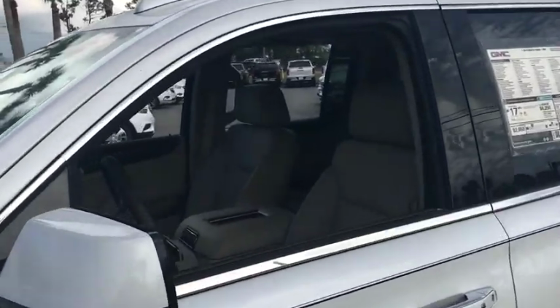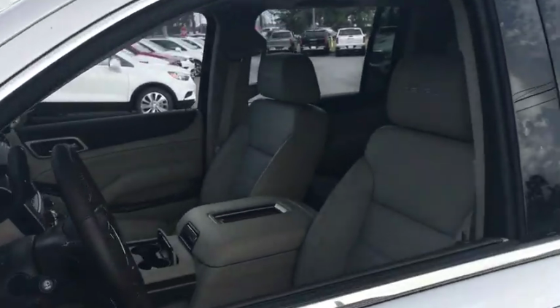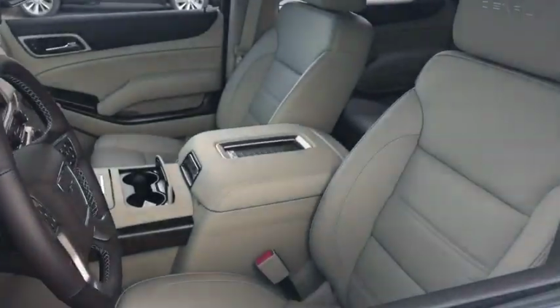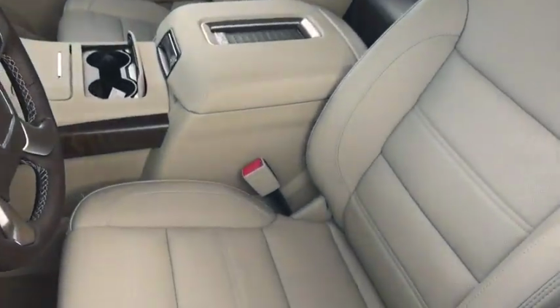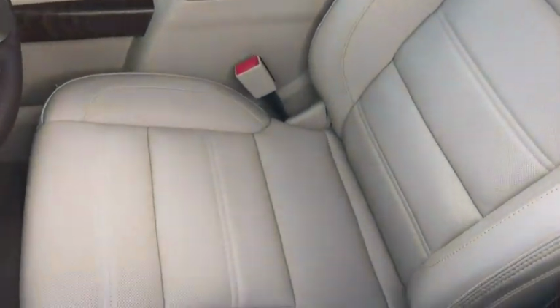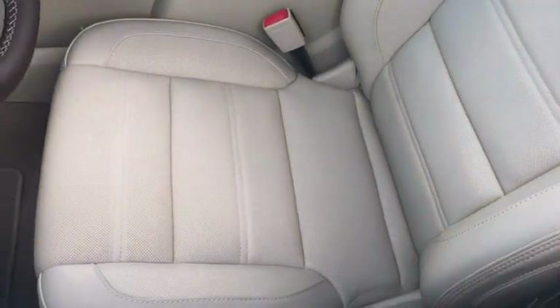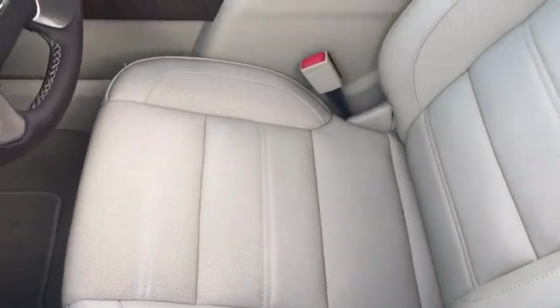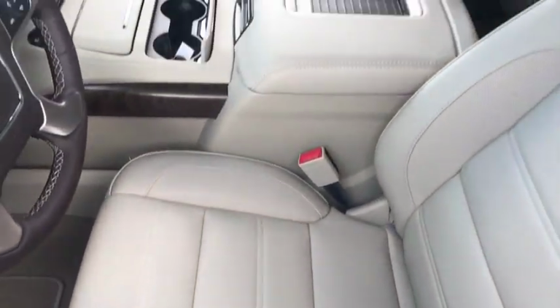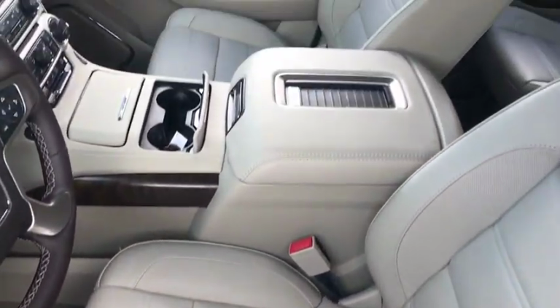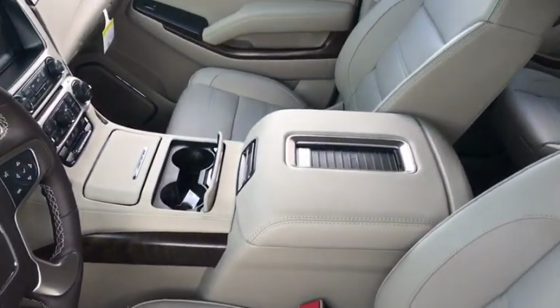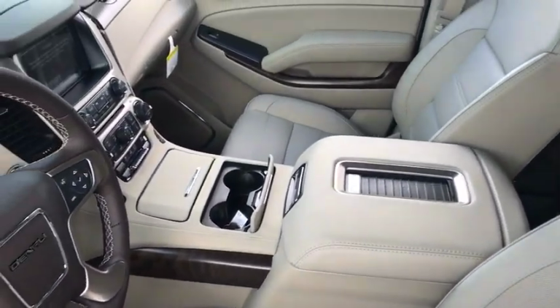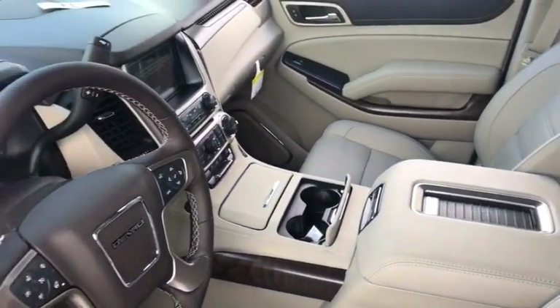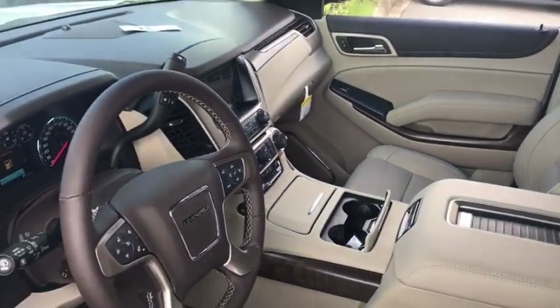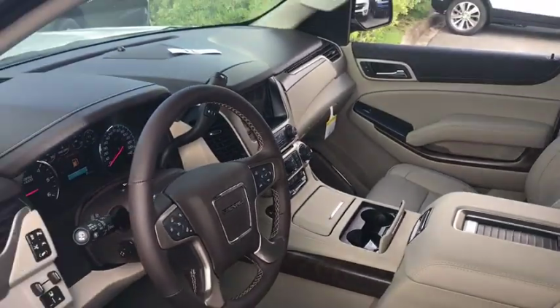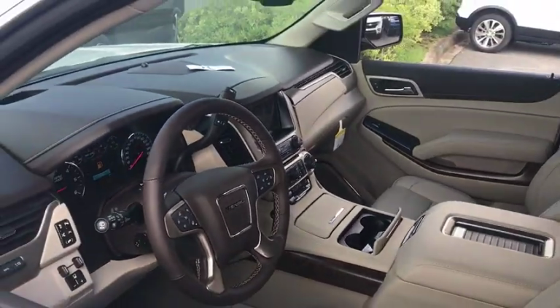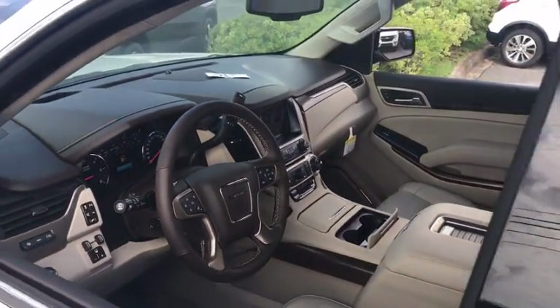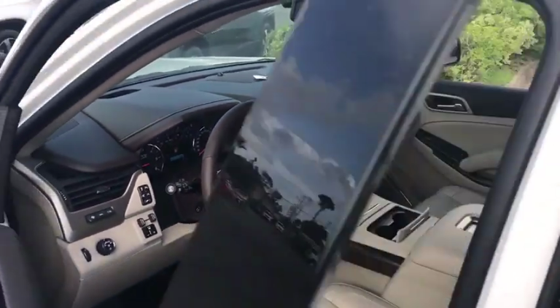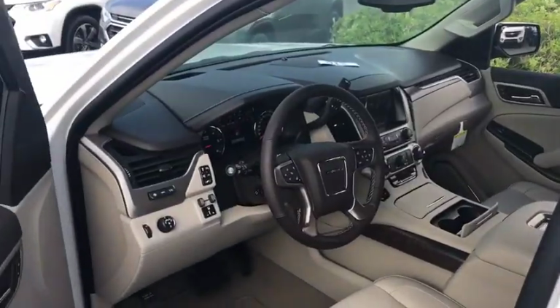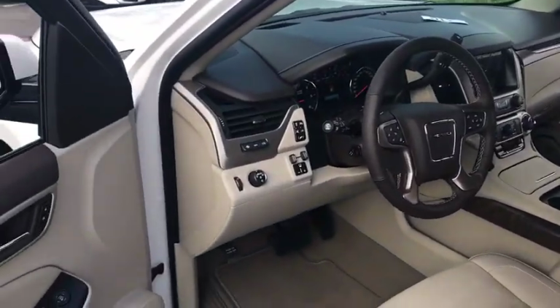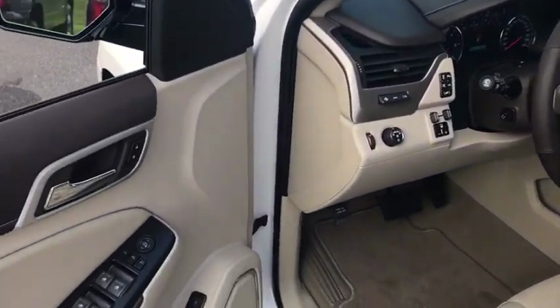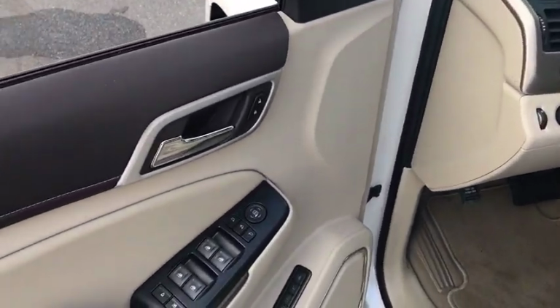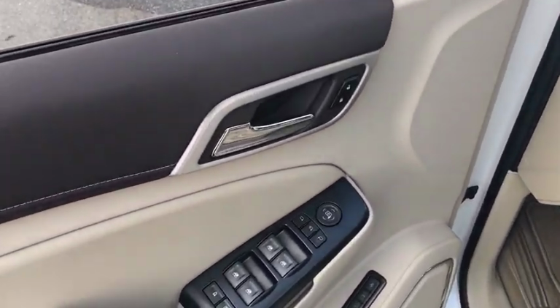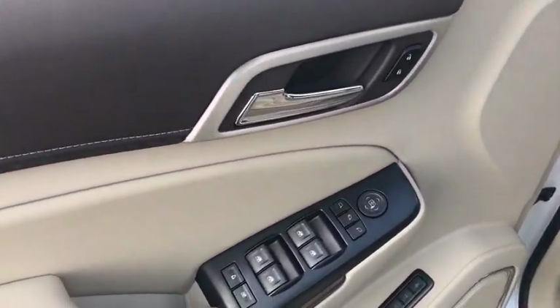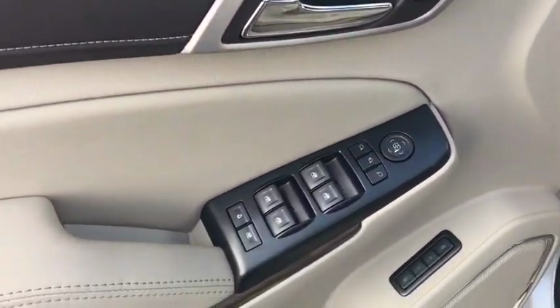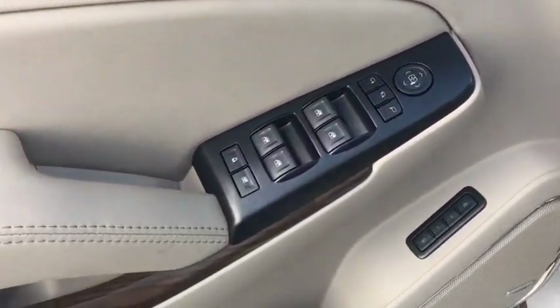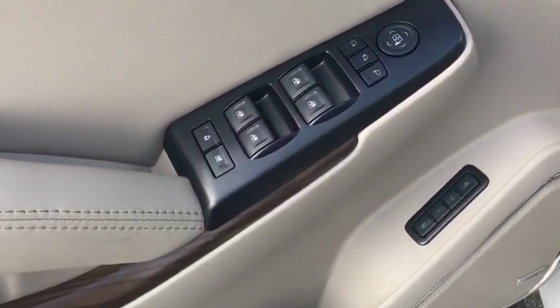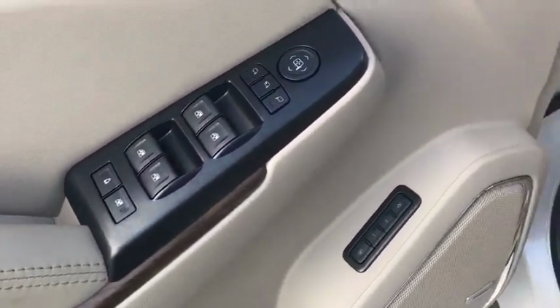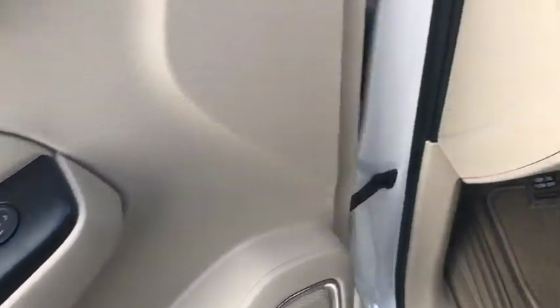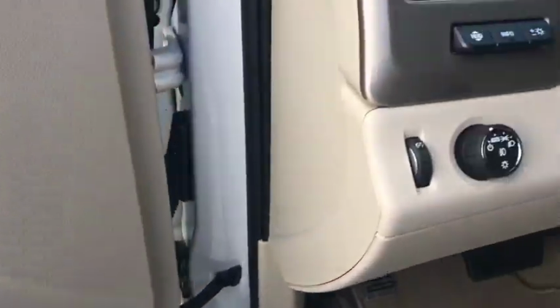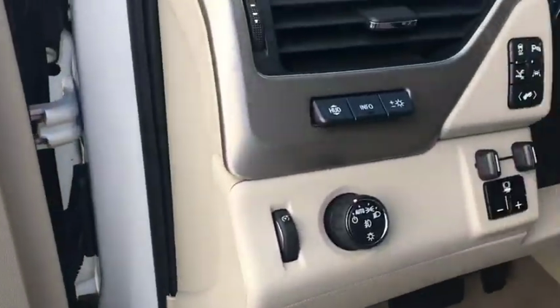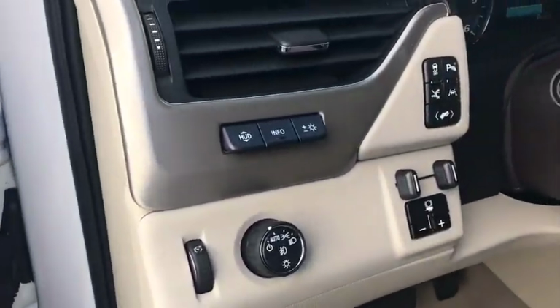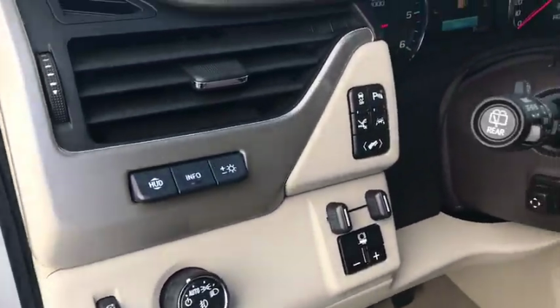Here are some of this vehicle's great options: navigation system, power liftgate, traction control, power passenger seat, dual airbags, alloy wheels, power steering, four-wheel disc brakes.